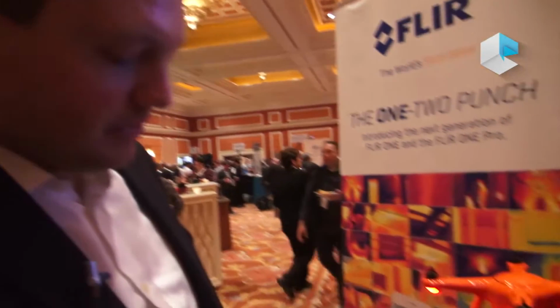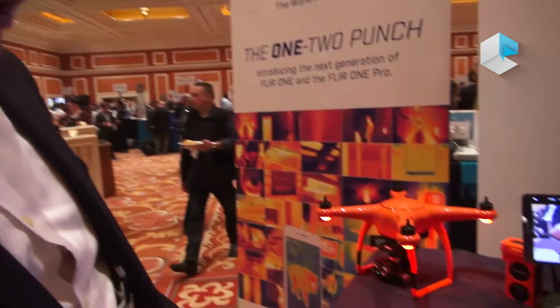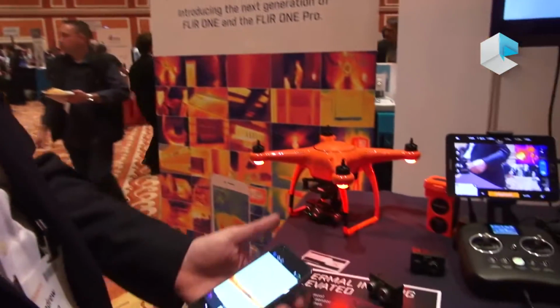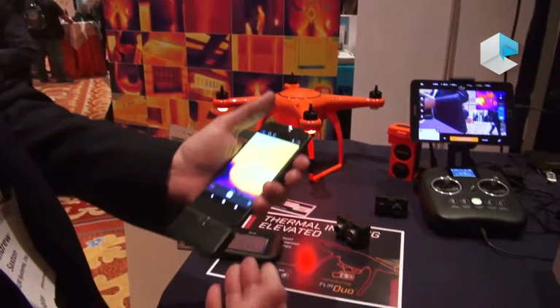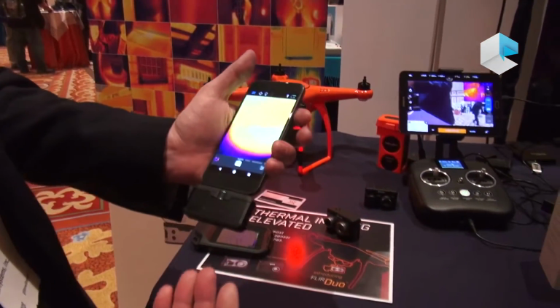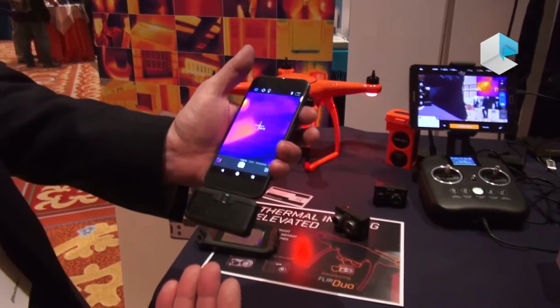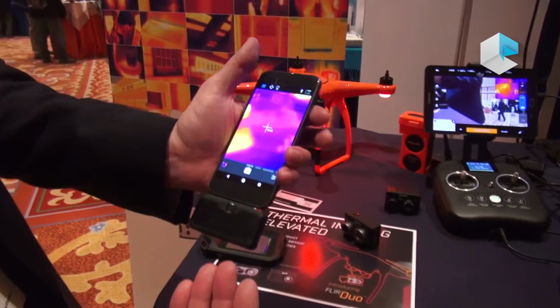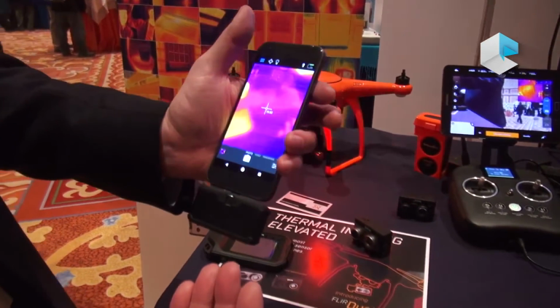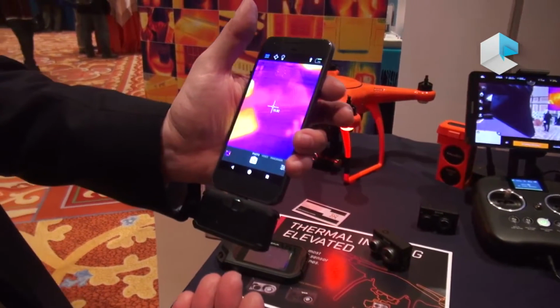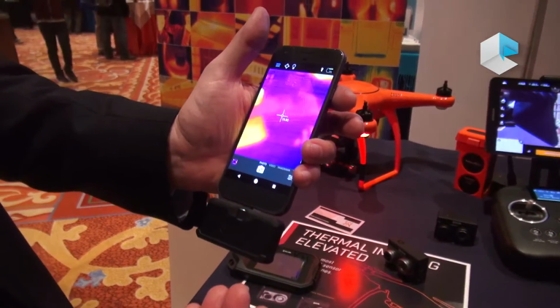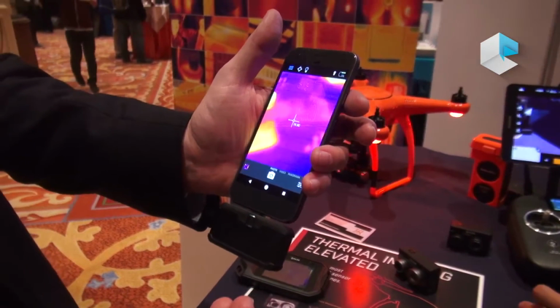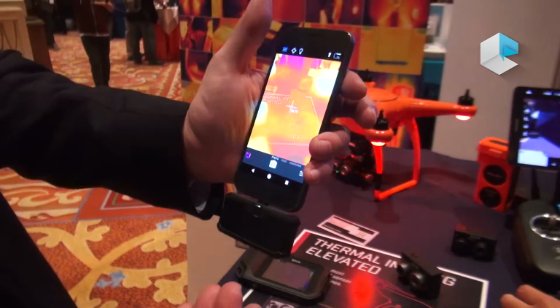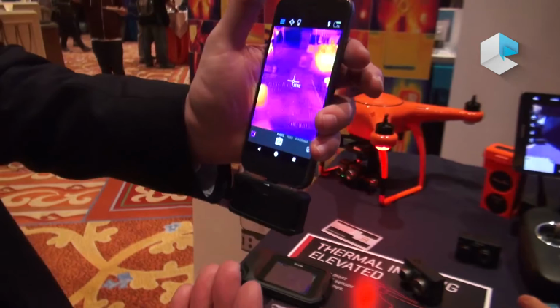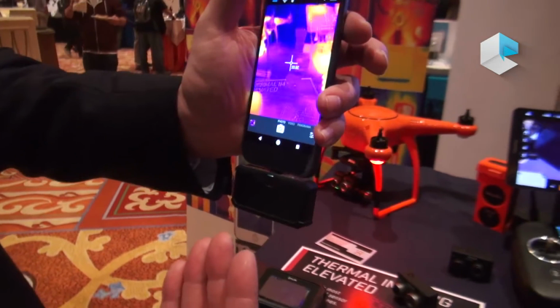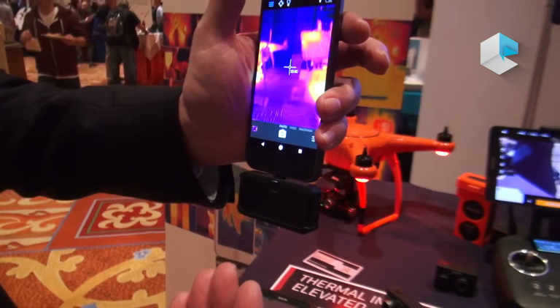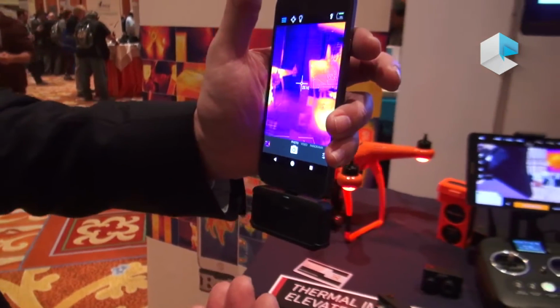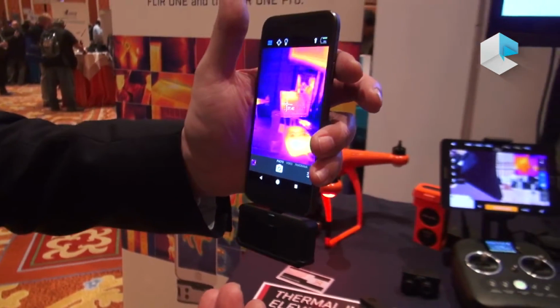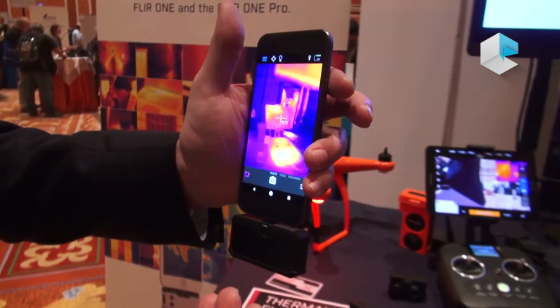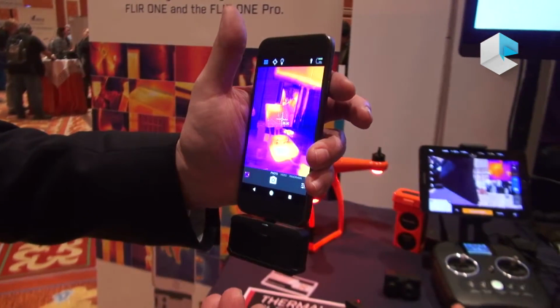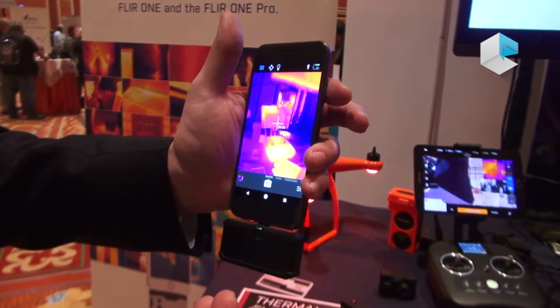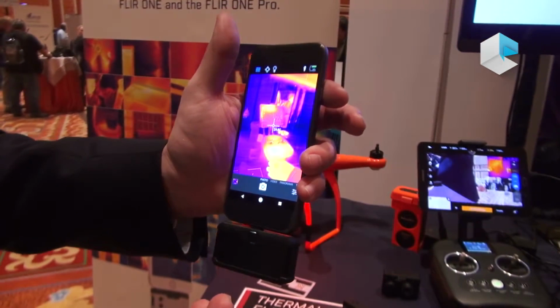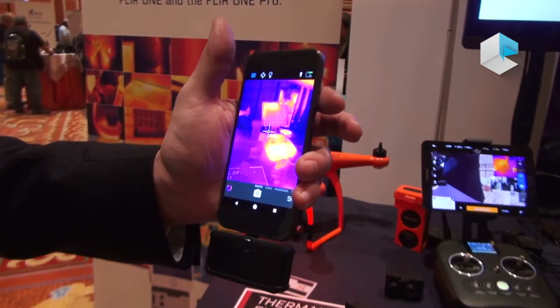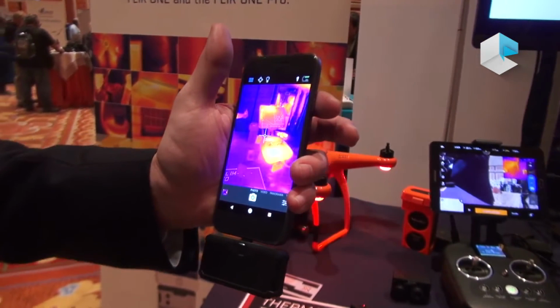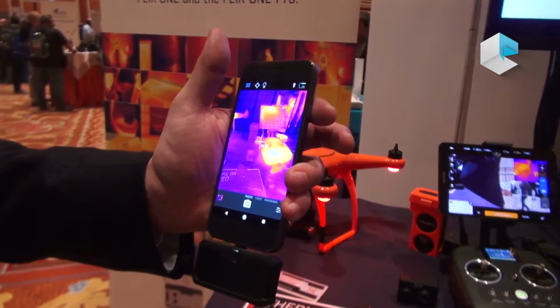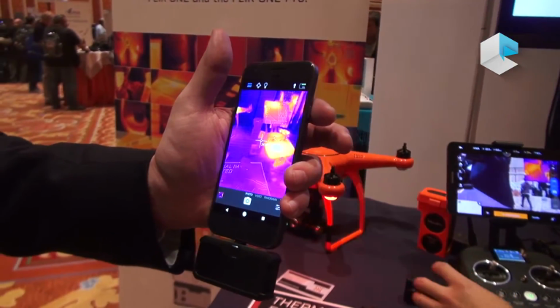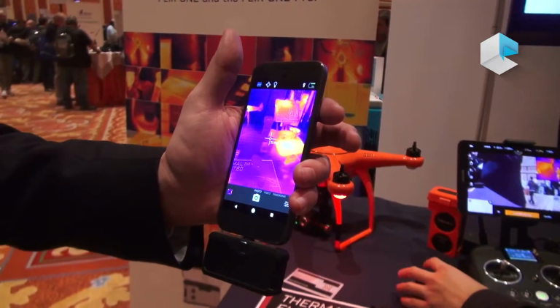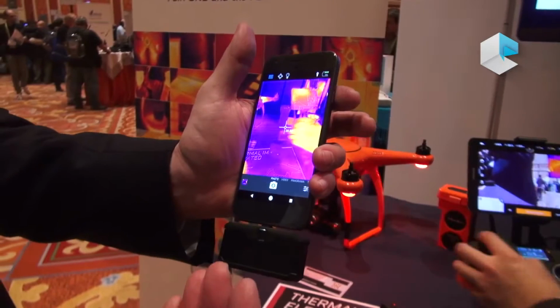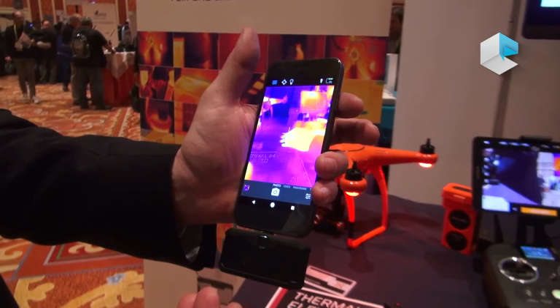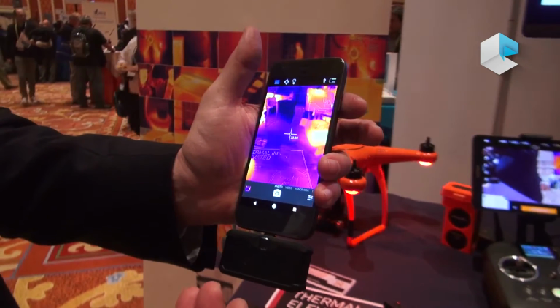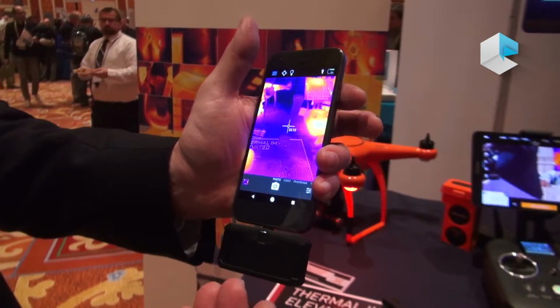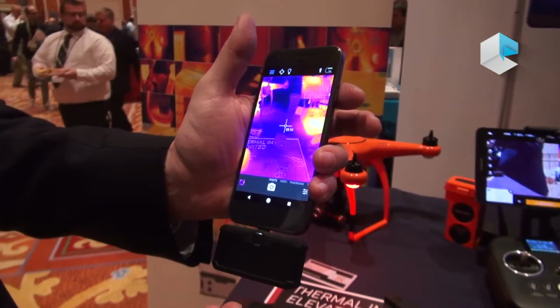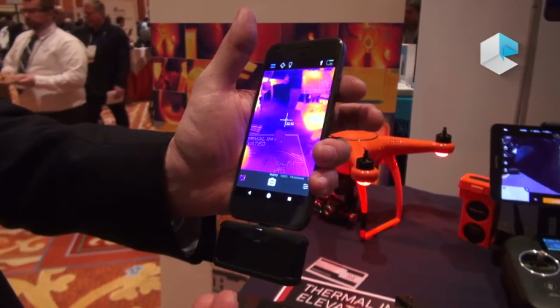The FLIR One is our latest generation mobile phone attachment. It's a thermal imager for your iPhone, available for both Android and iOS devices. There's a Pro model and a consumer model.